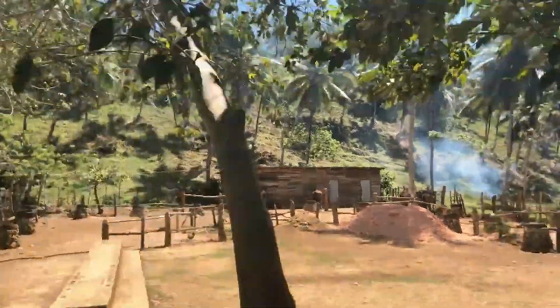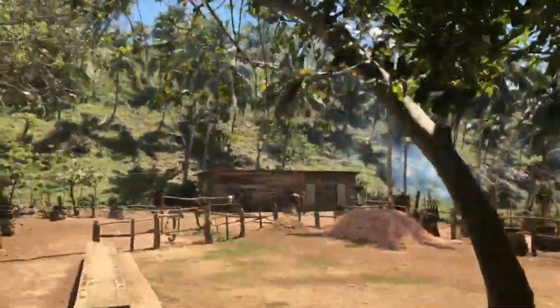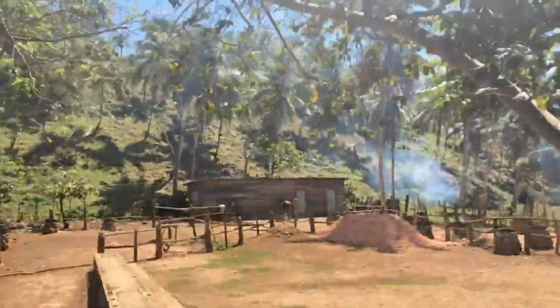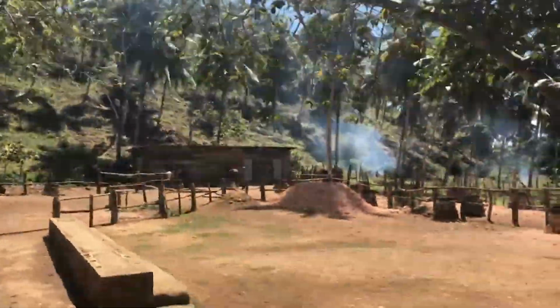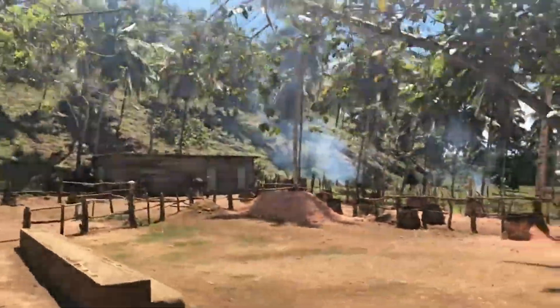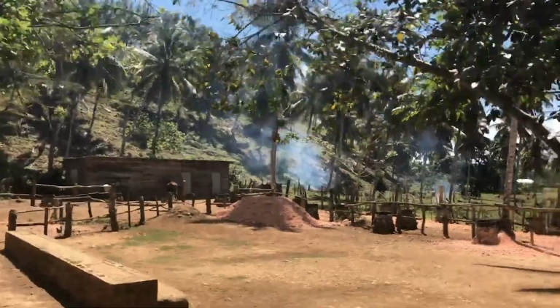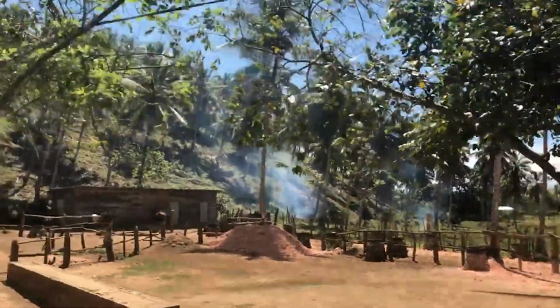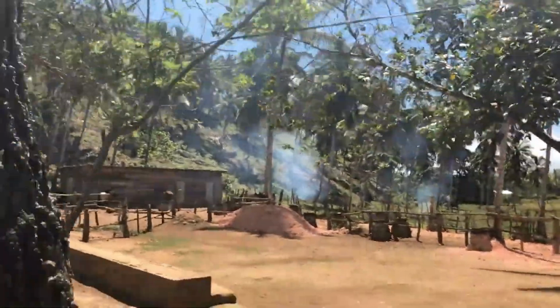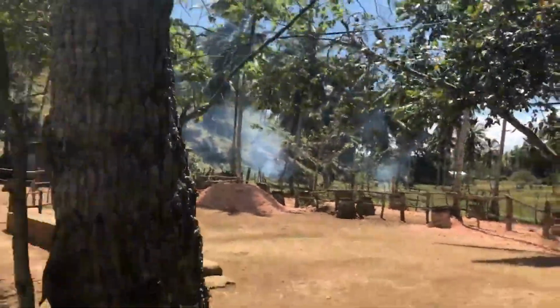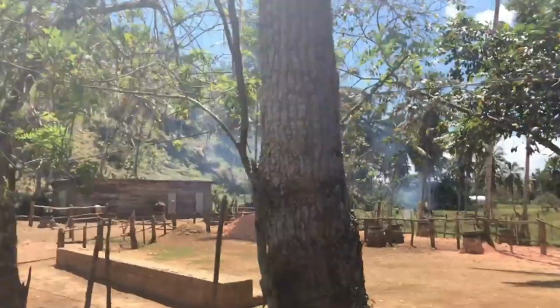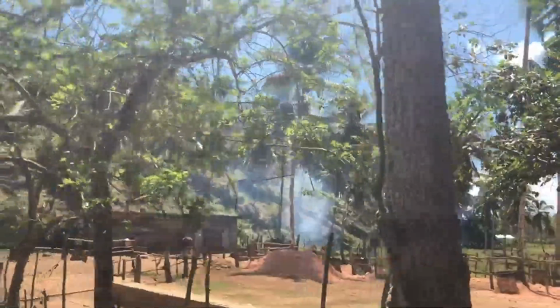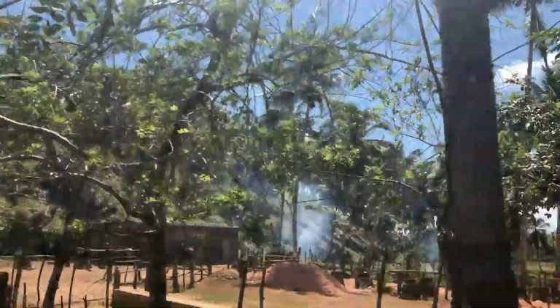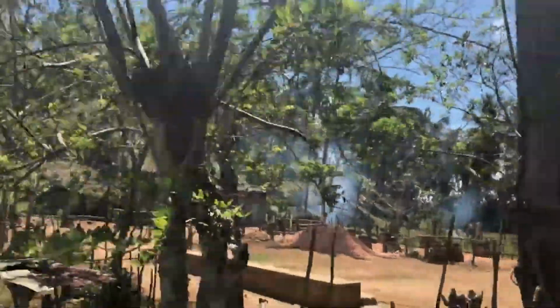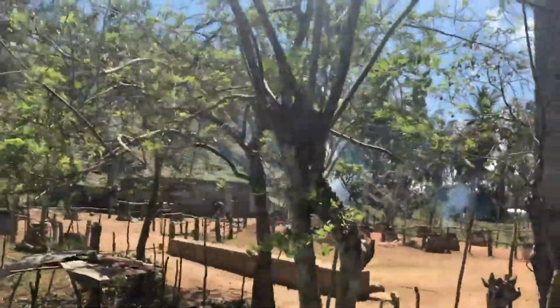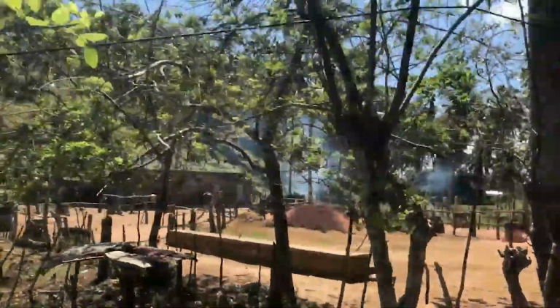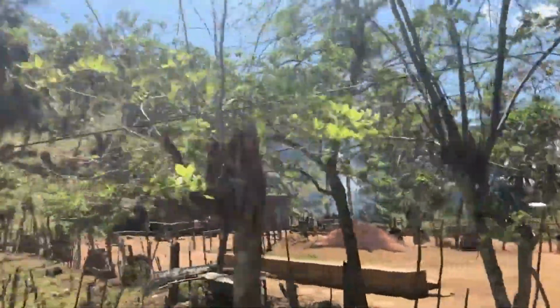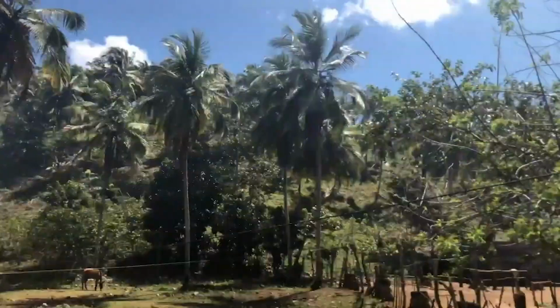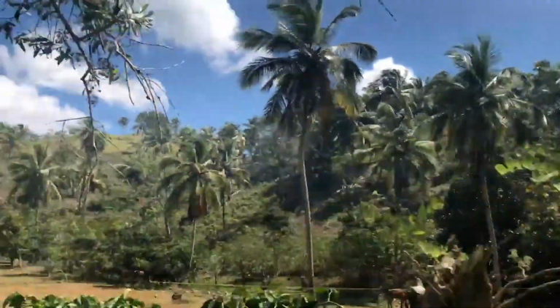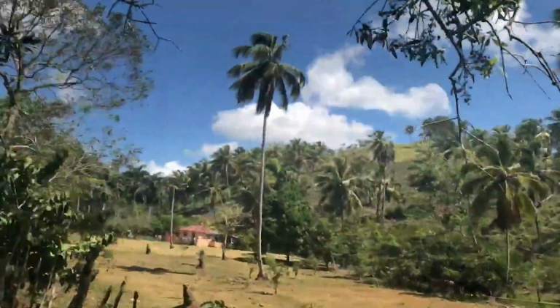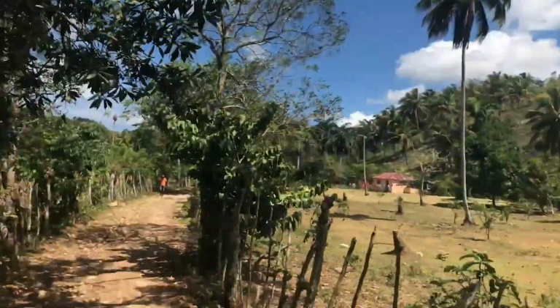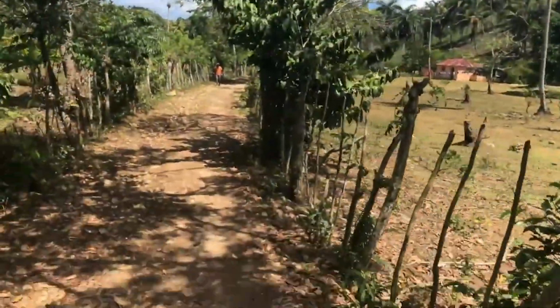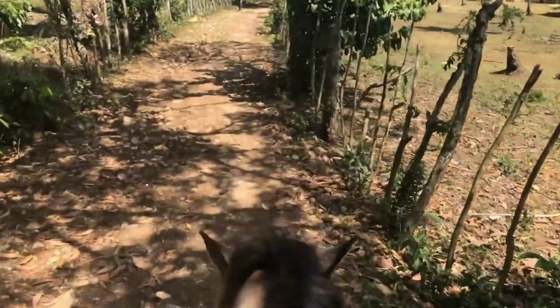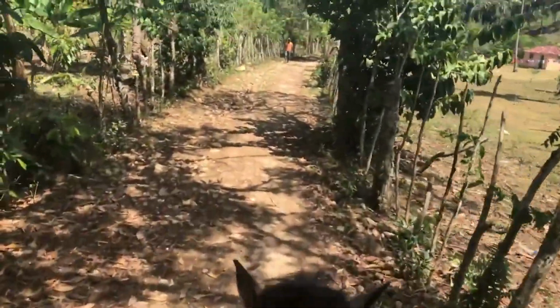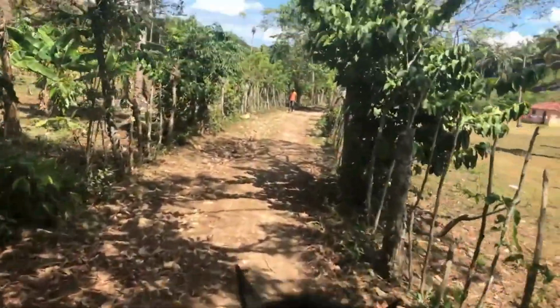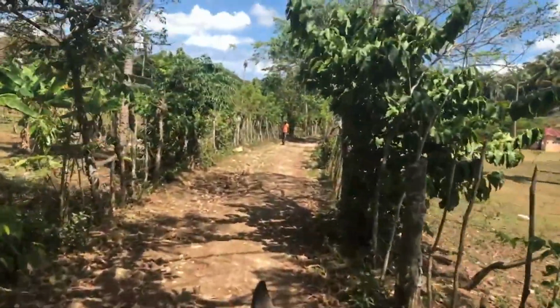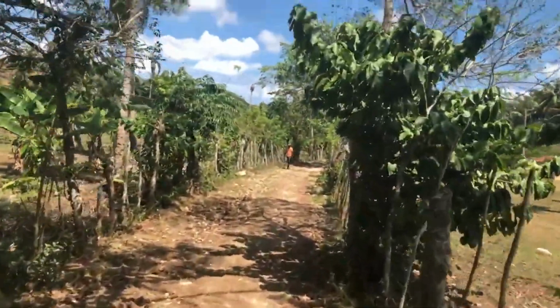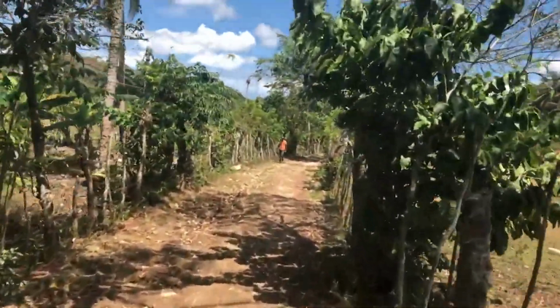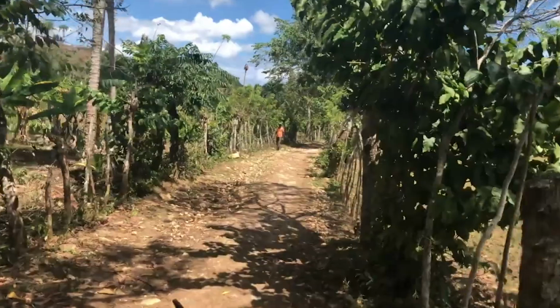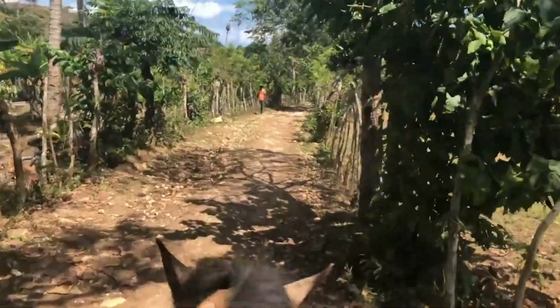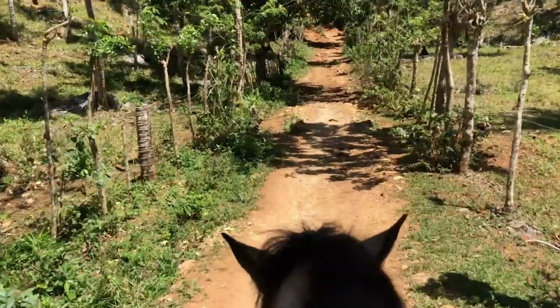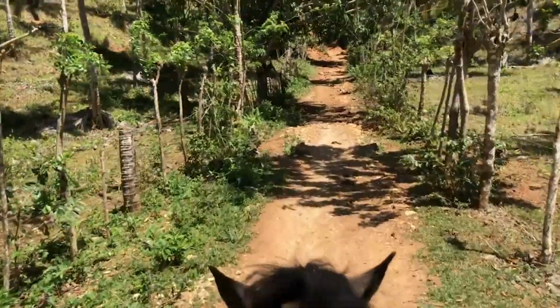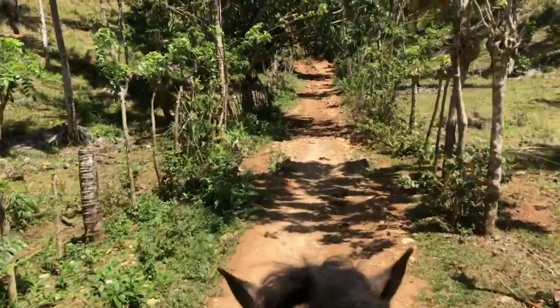The smoke is from fresh roasted cacao from this local farm. It is absolutely a beautiful day in the Dominican Republic — we could not wish for better conditions for our ride.